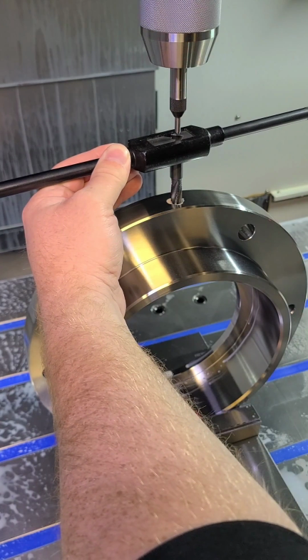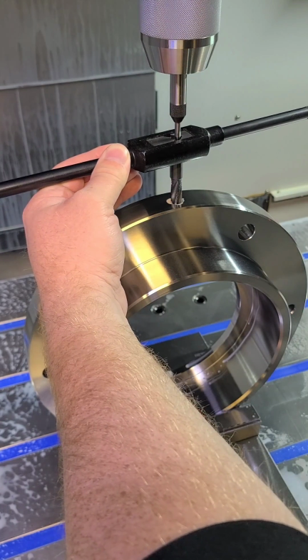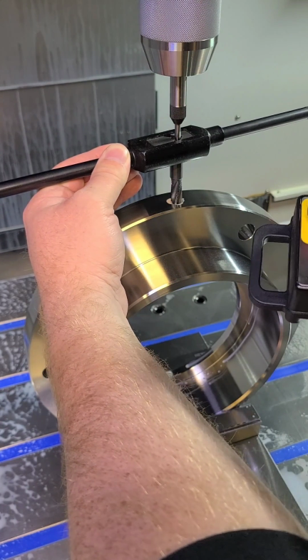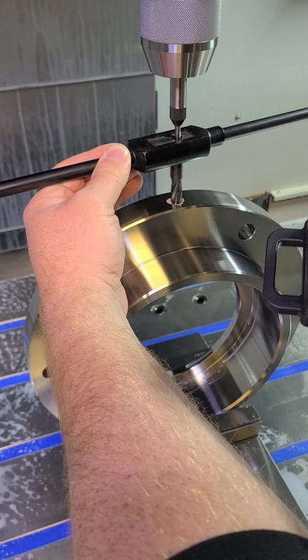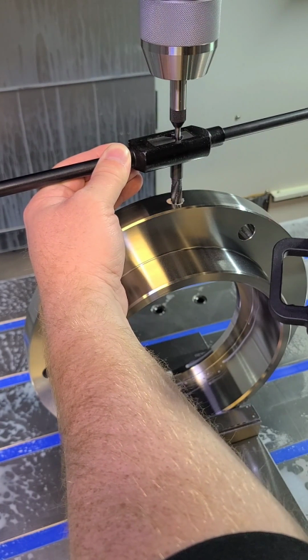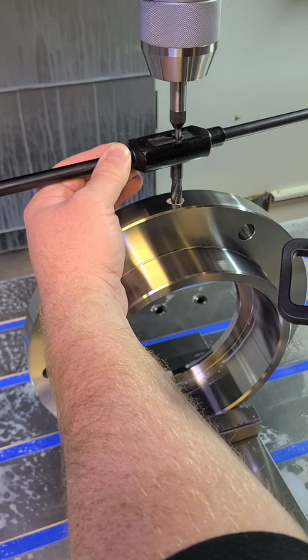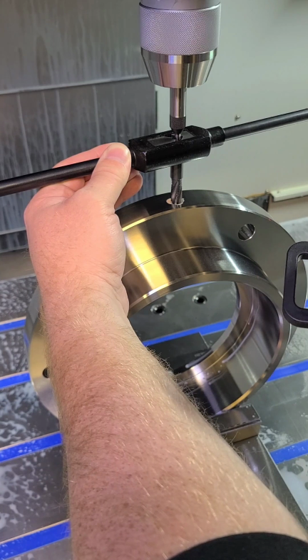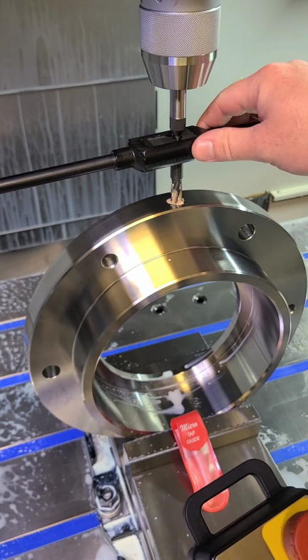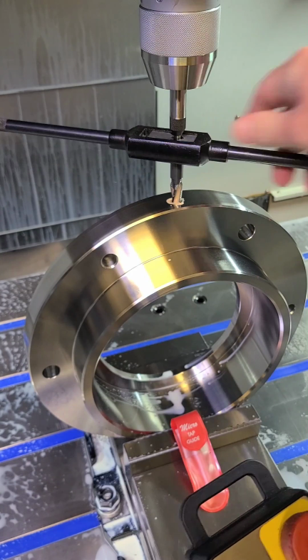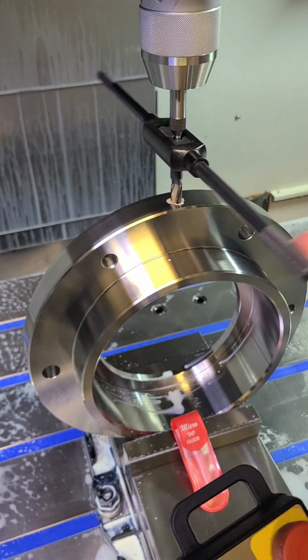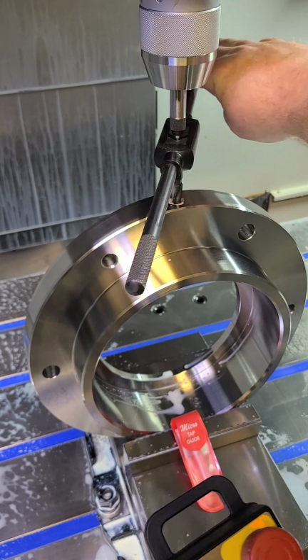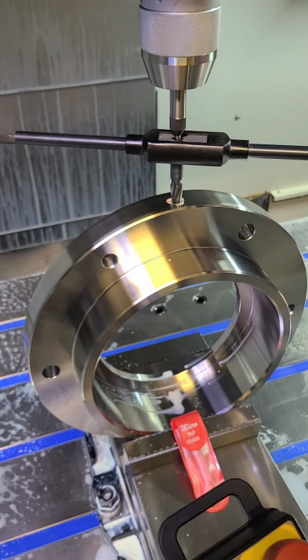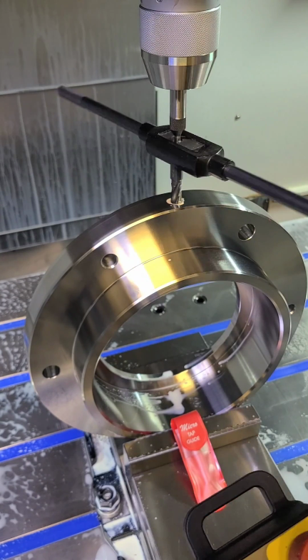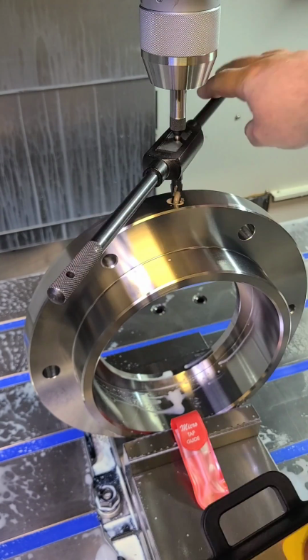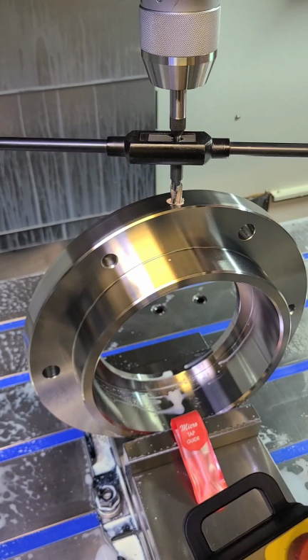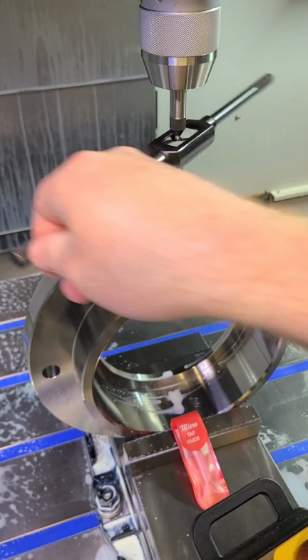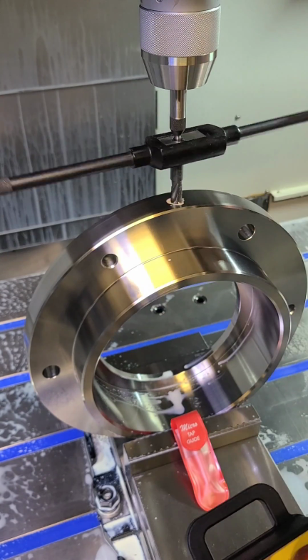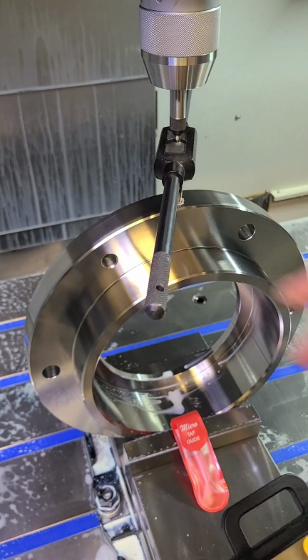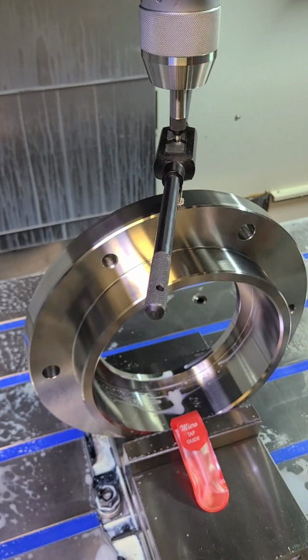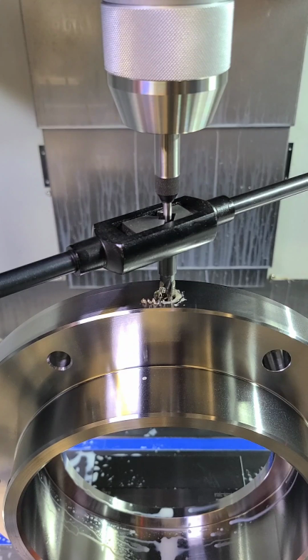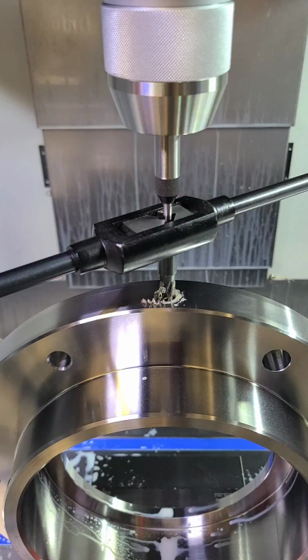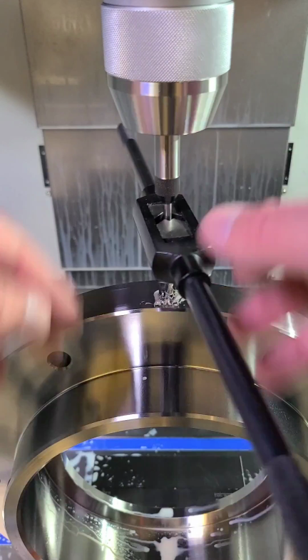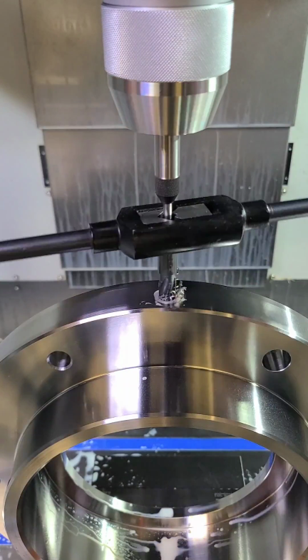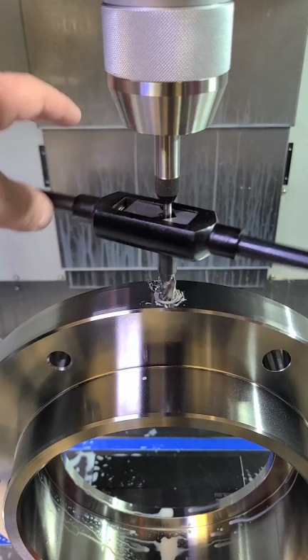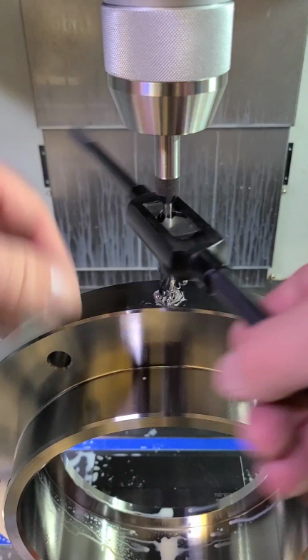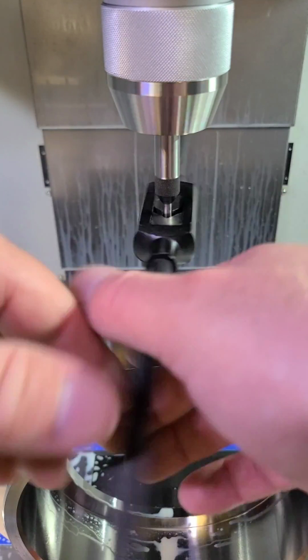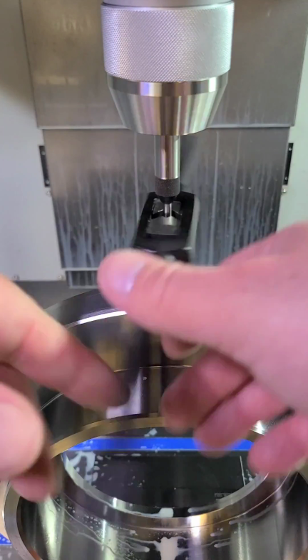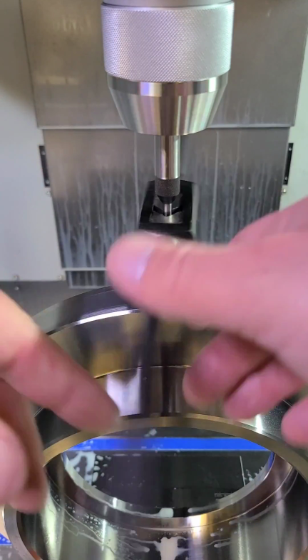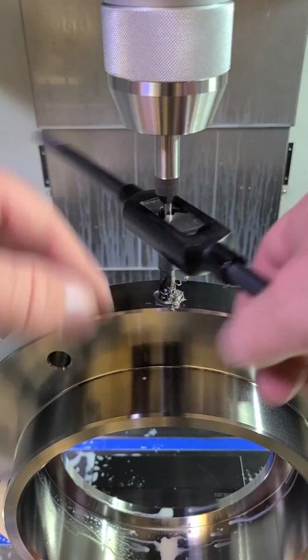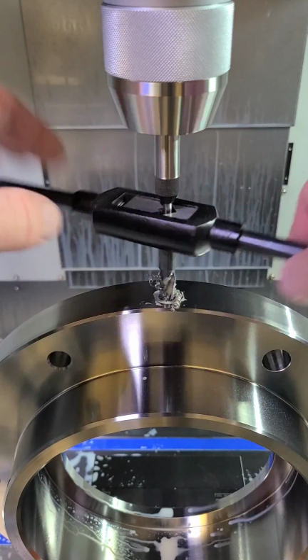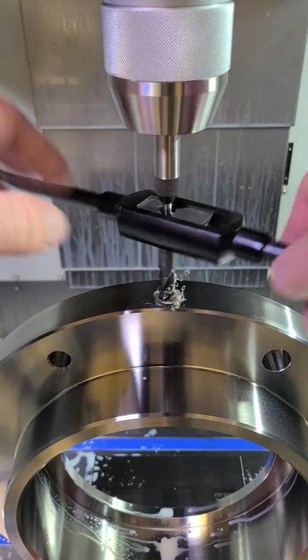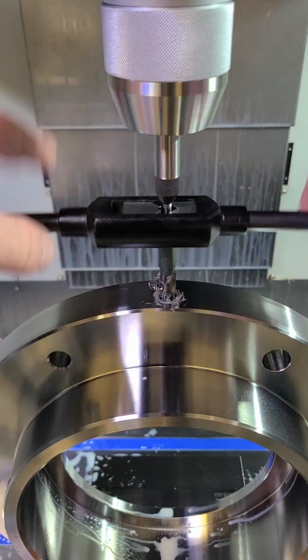If you've ever struggled to keep a tap from wandering off while you're starting it by hand, a spring tension tap guide can help with that. Without this tool, constant adjustments to the spindle height would have to be made to keep pace with the tap.